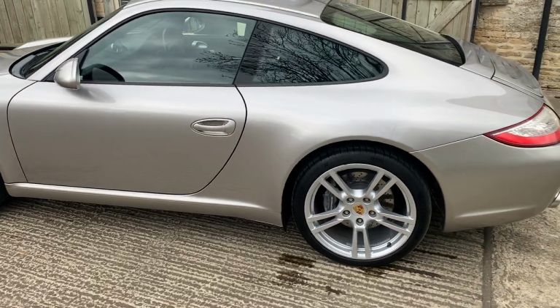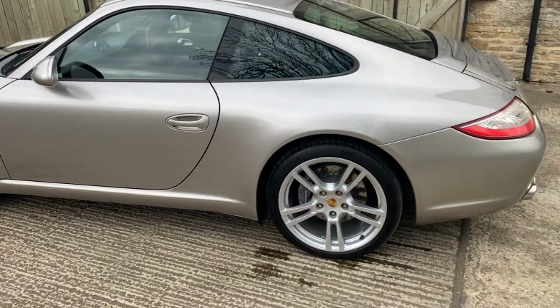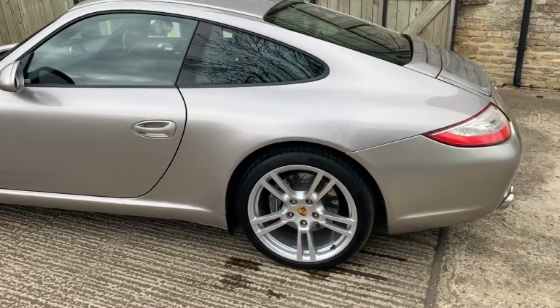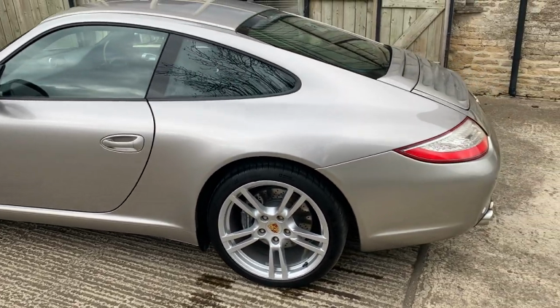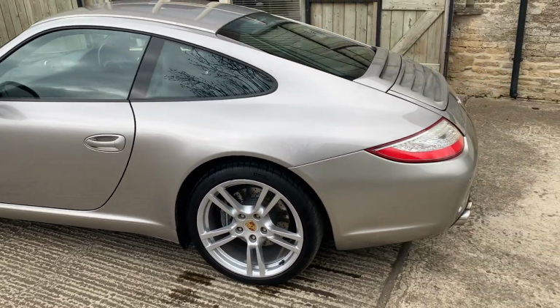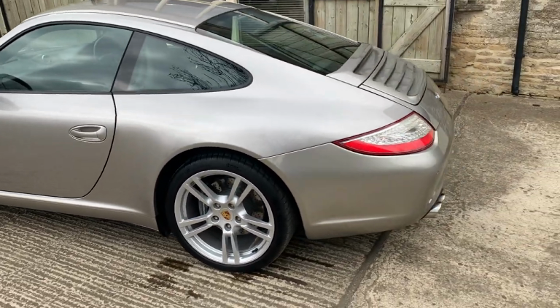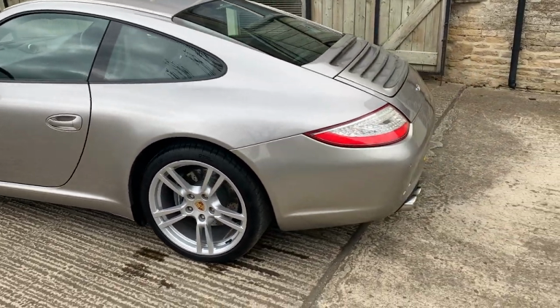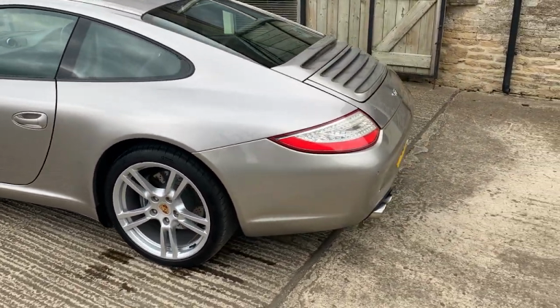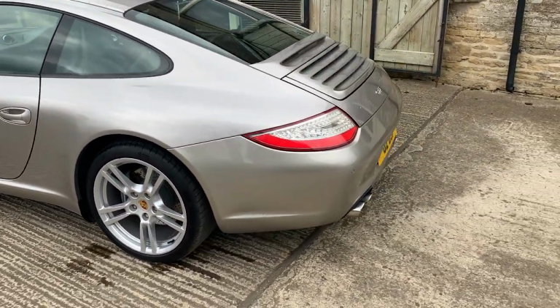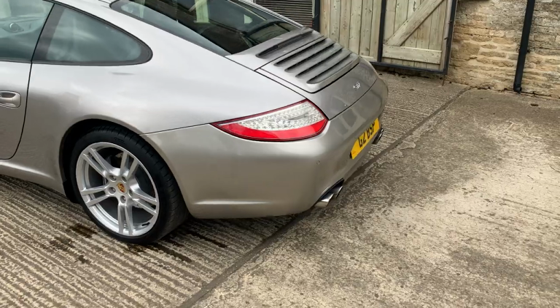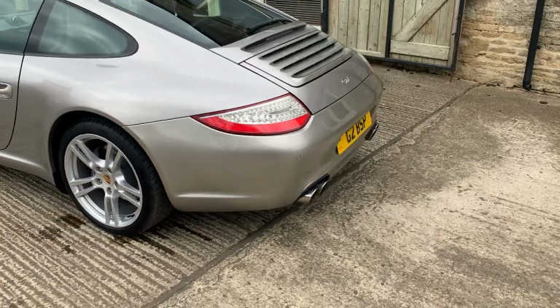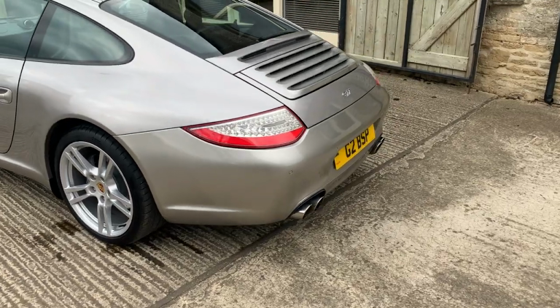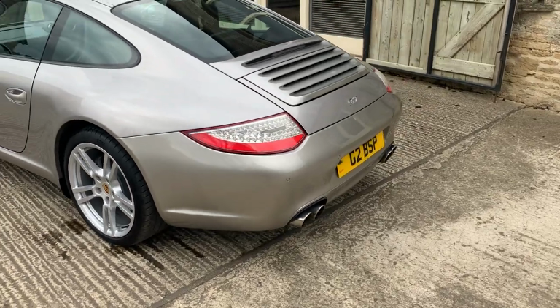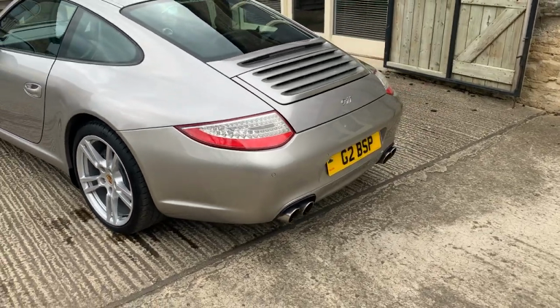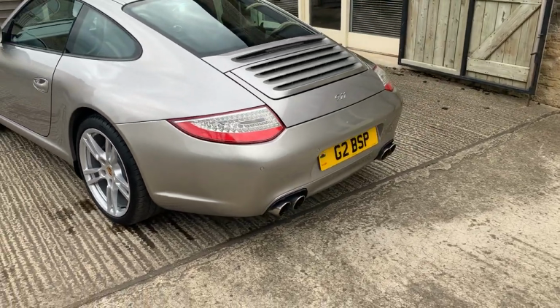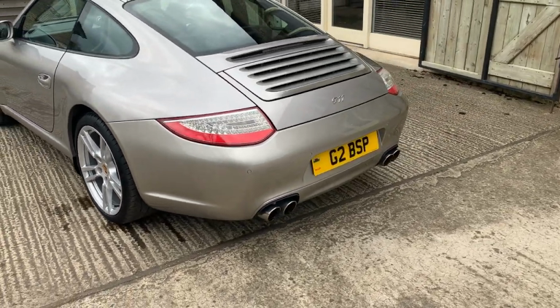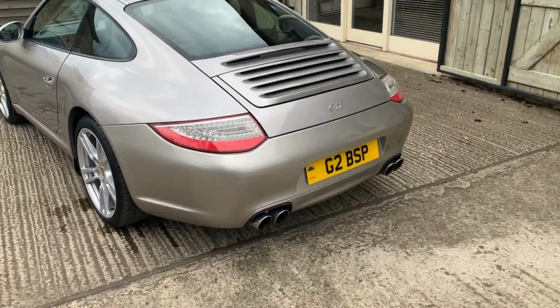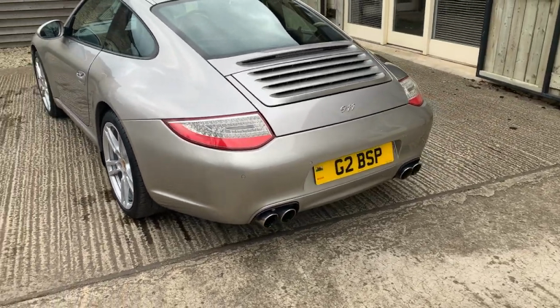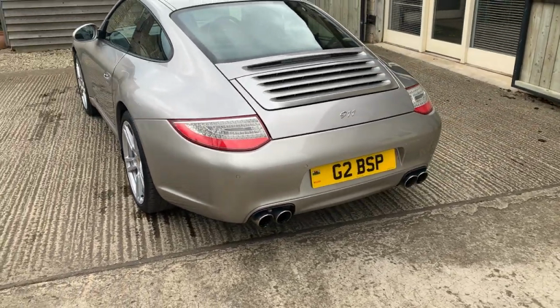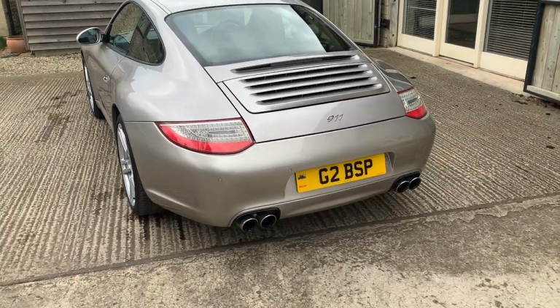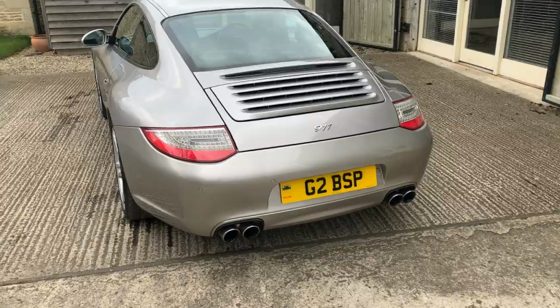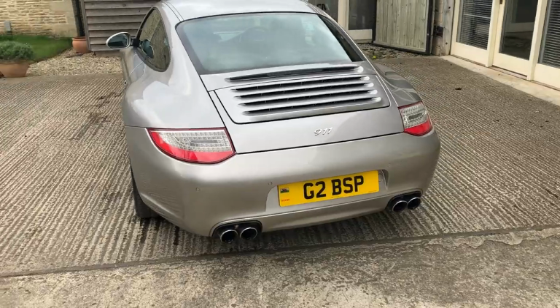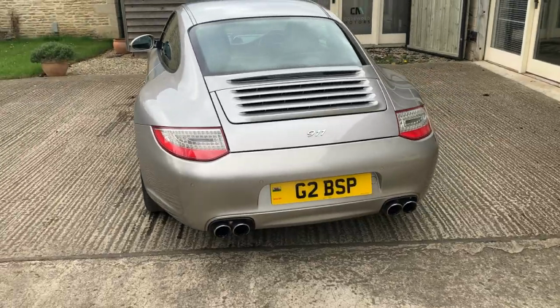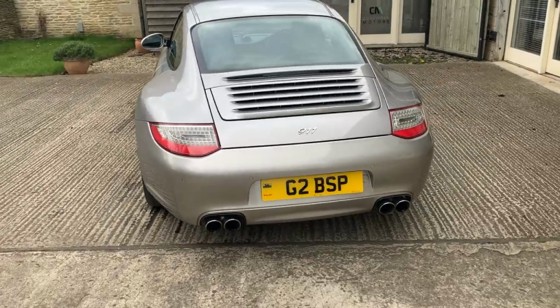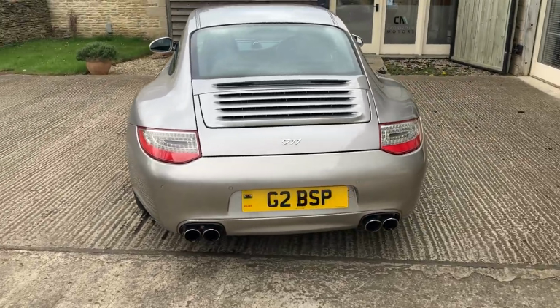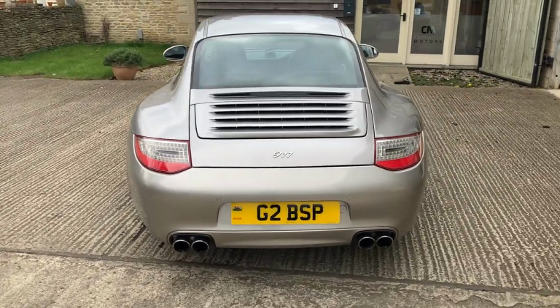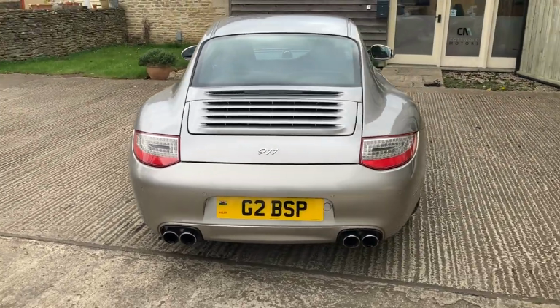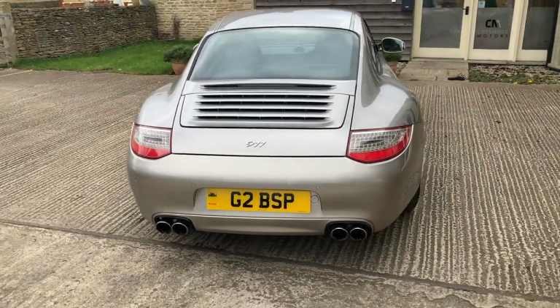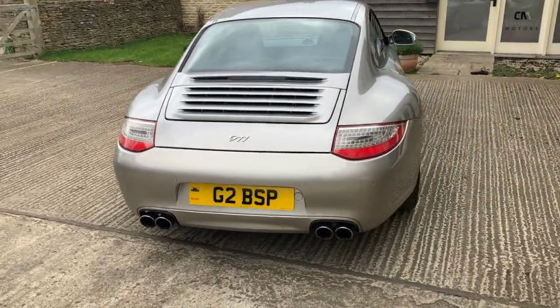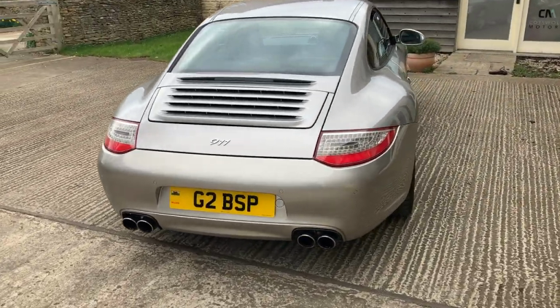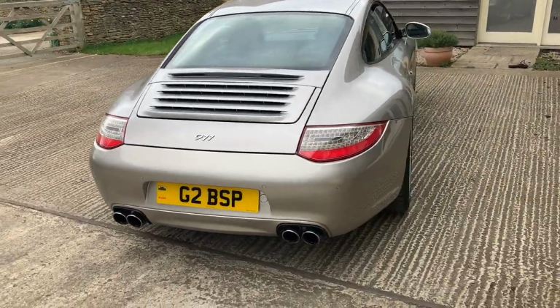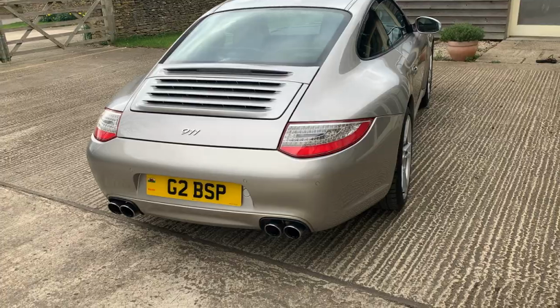Bodywork is really clean on this car, as you can see. It's had the clear rear light units fitted from the factory as standard, along with the sports tailpipes. You can see the full specification options on the website, along with the full service history, which with this car is very comprehensive.